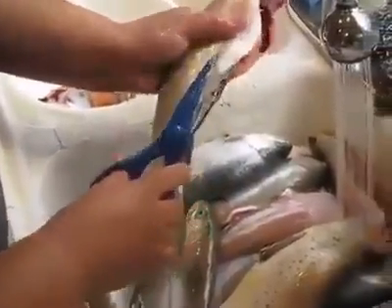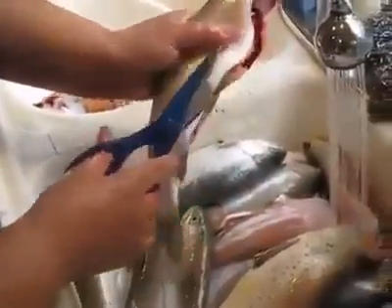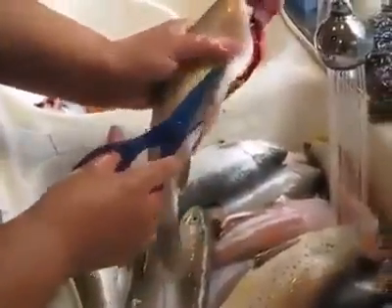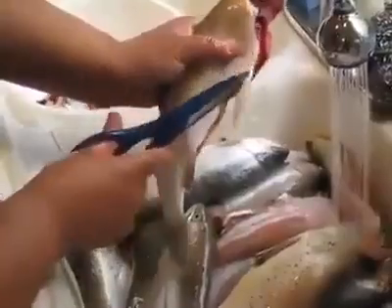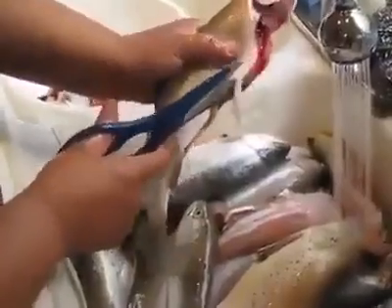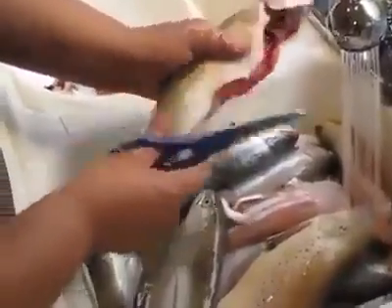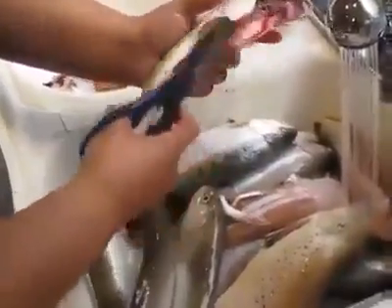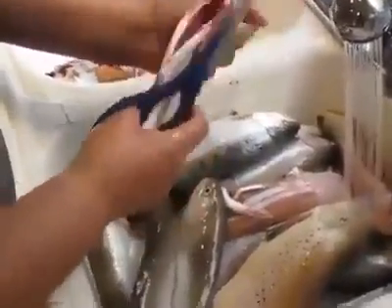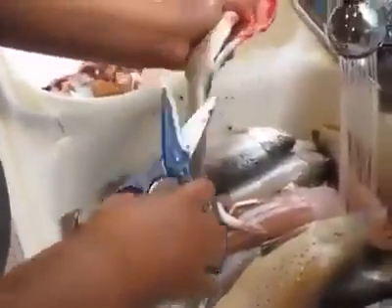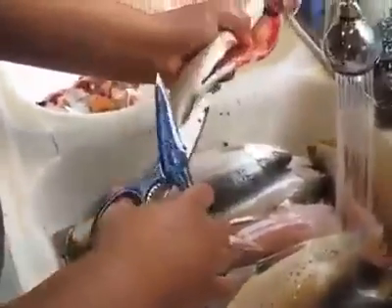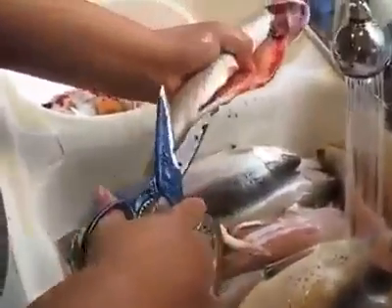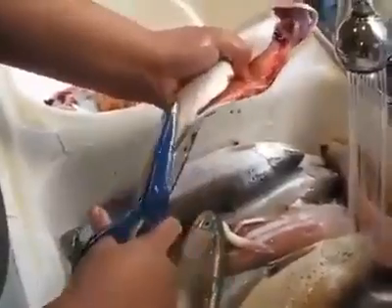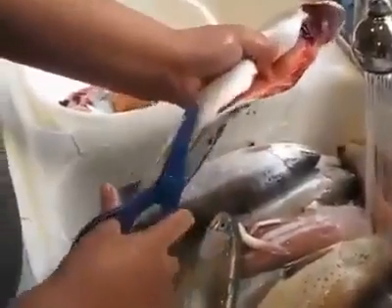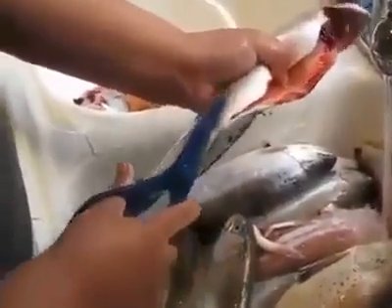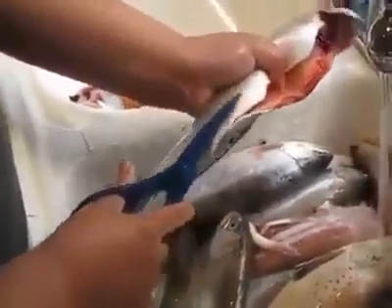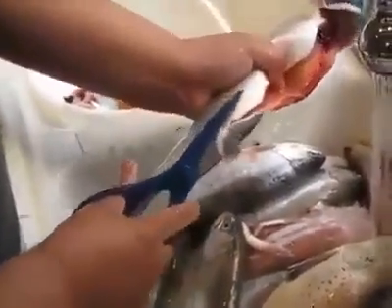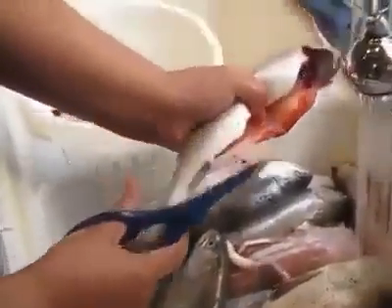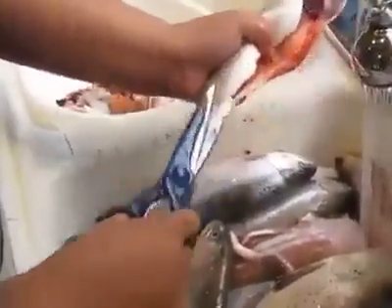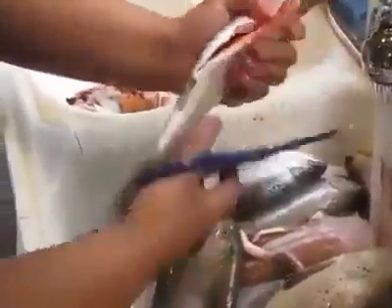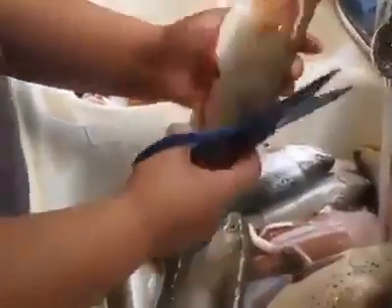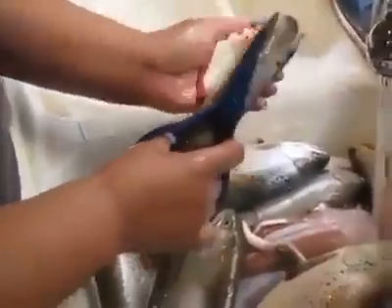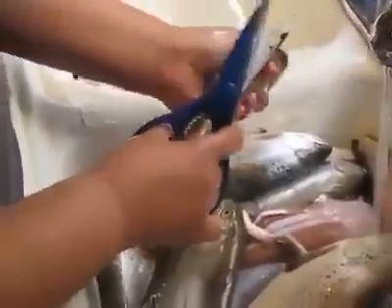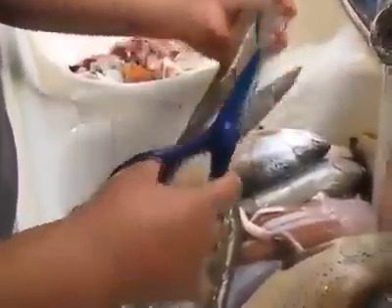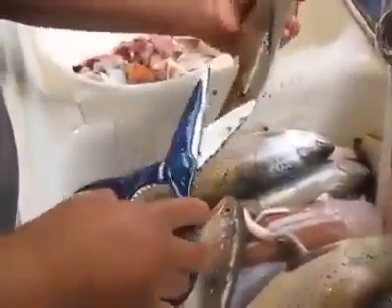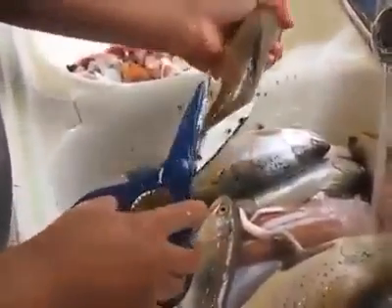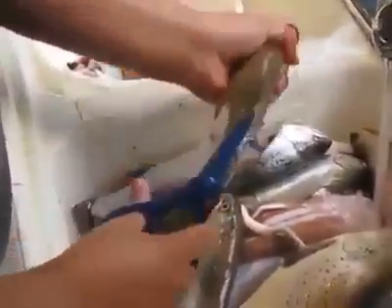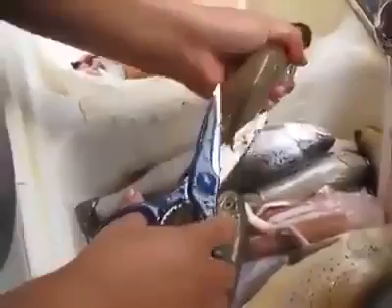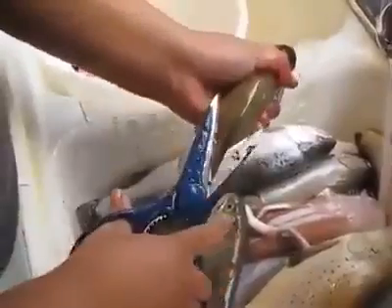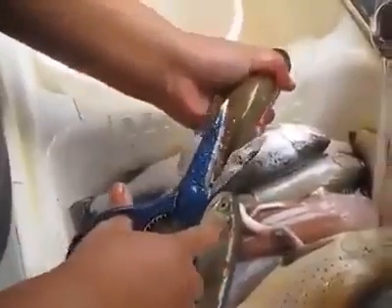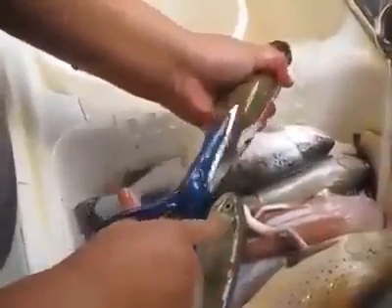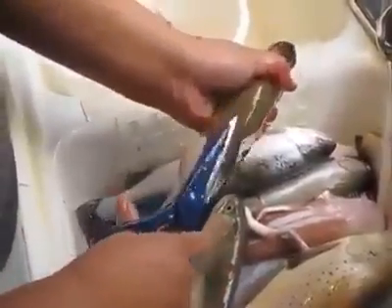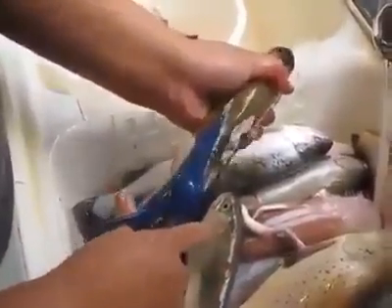After we're done cutting that, we're going to cut a few more fins off to make it easy. I'm cutting slightly into the meat to make sure I get all those bones off the fin, so the skin peels back nice and easy — bottom and top, same way.